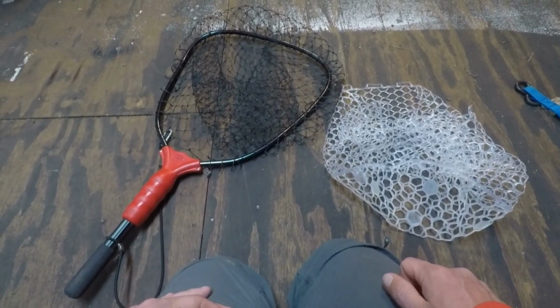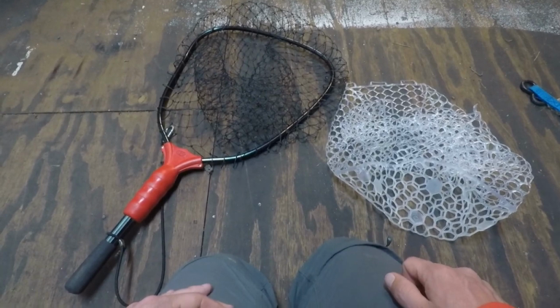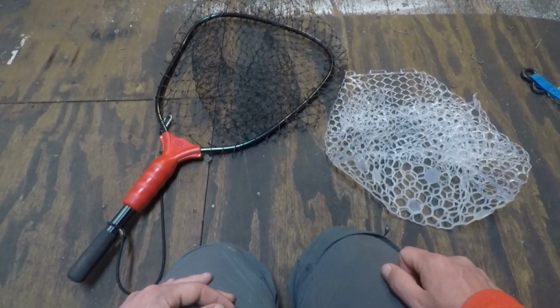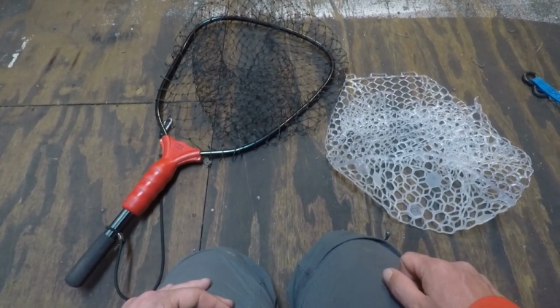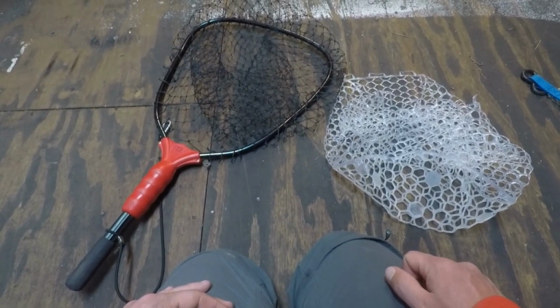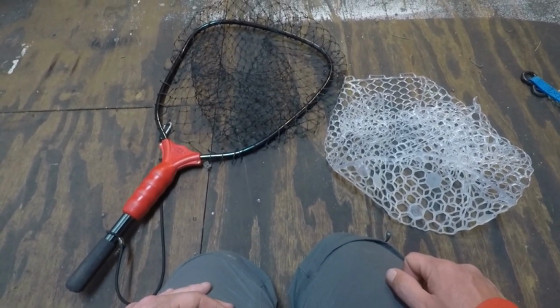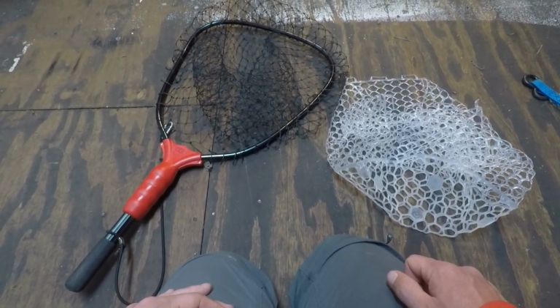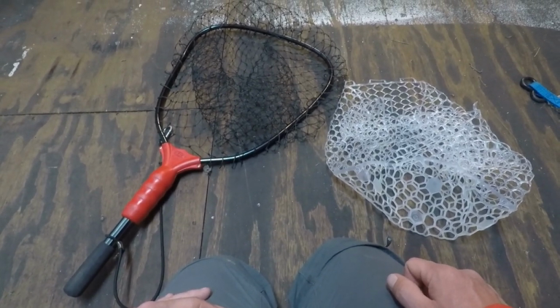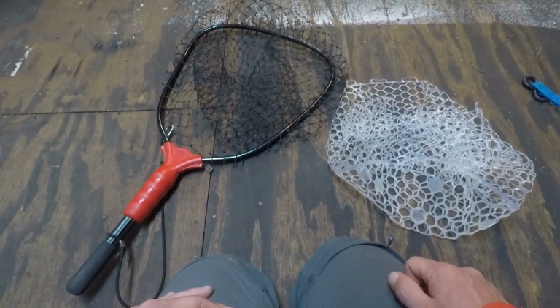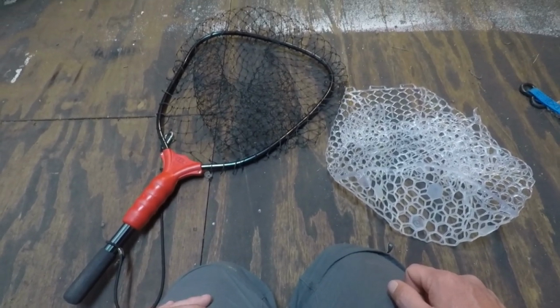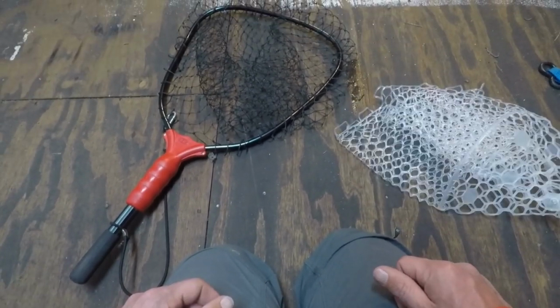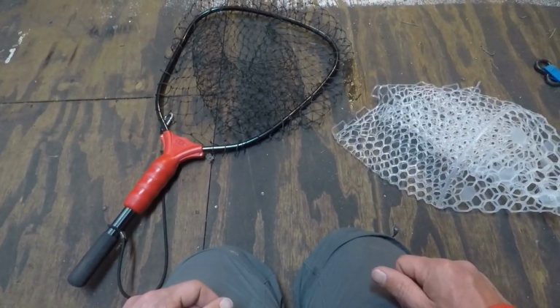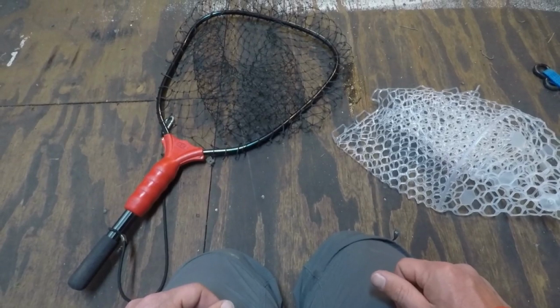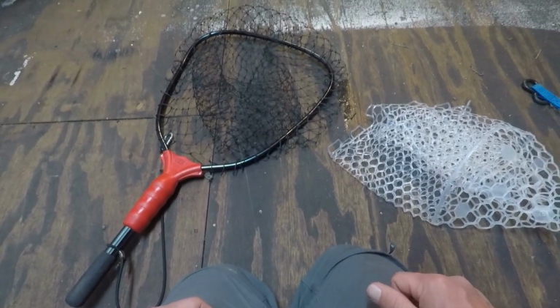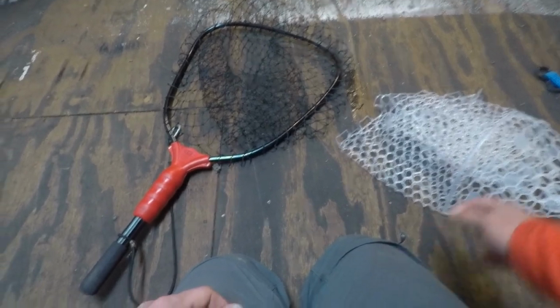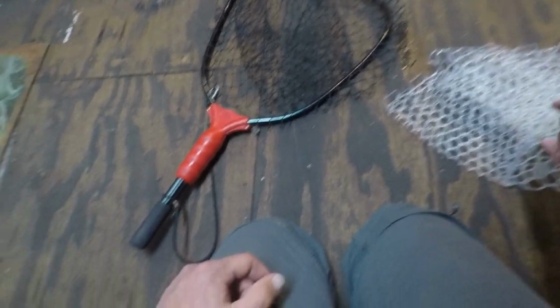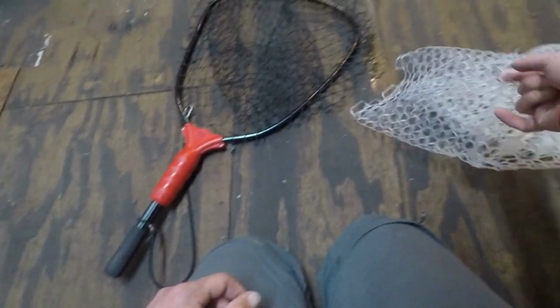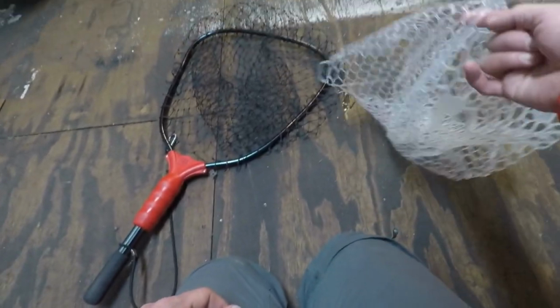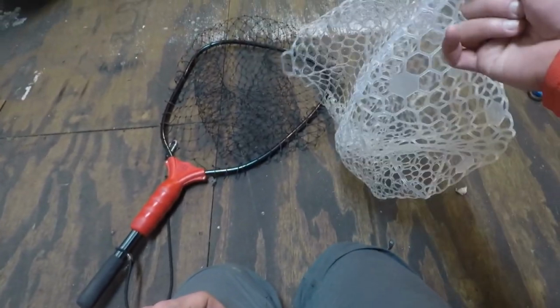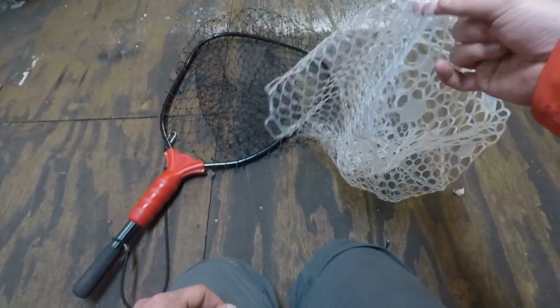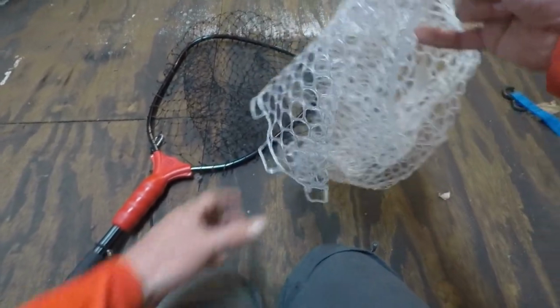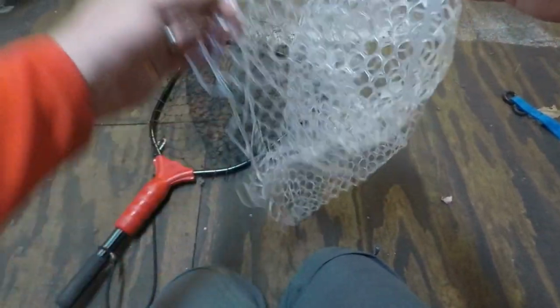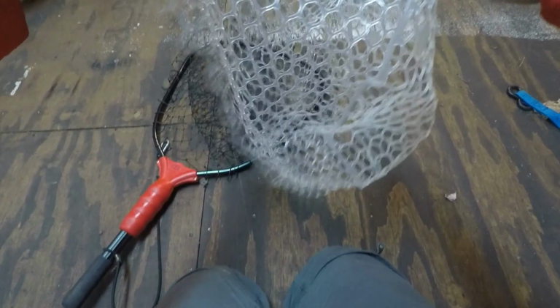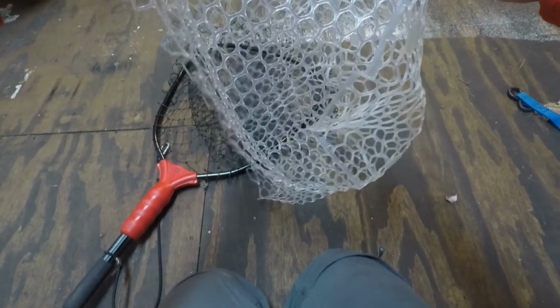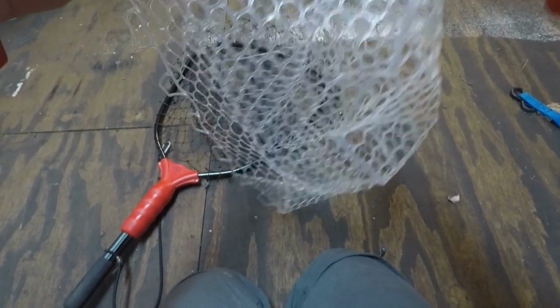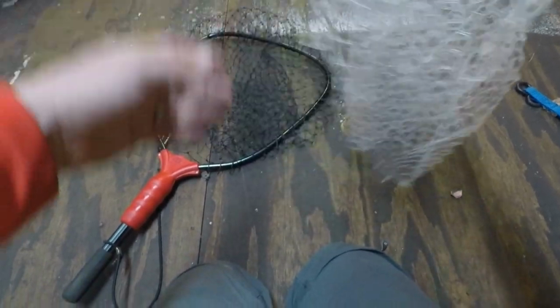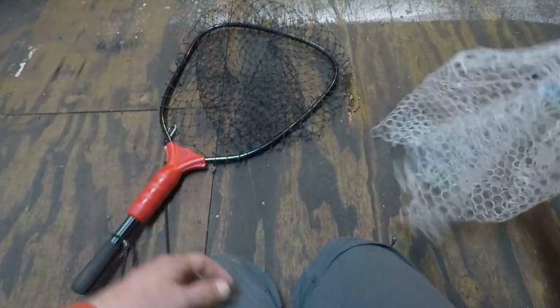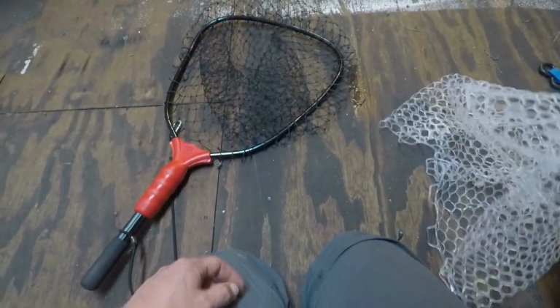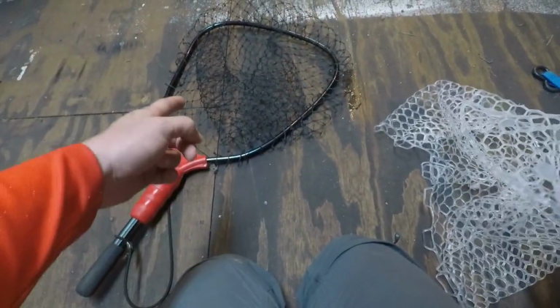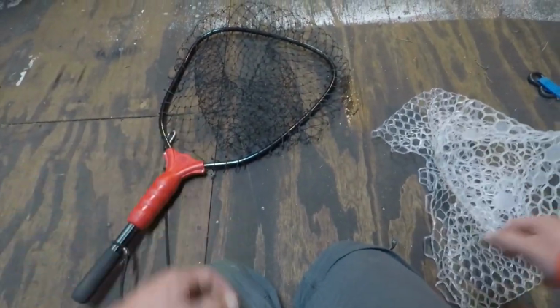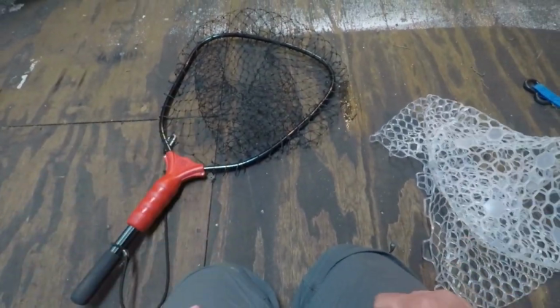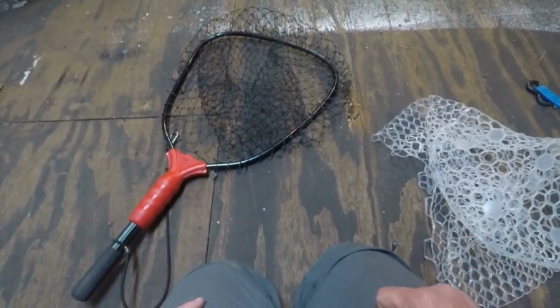I went on to the ego website and ordered my ego netting — the clear ego netting, which is the medium size, which should fit perfectly into this net.